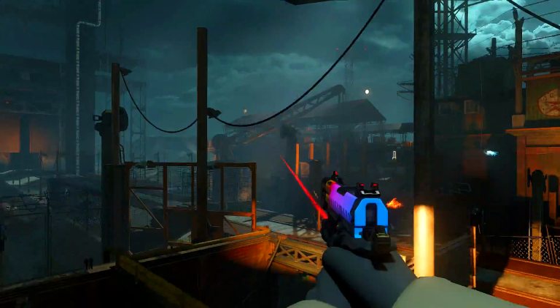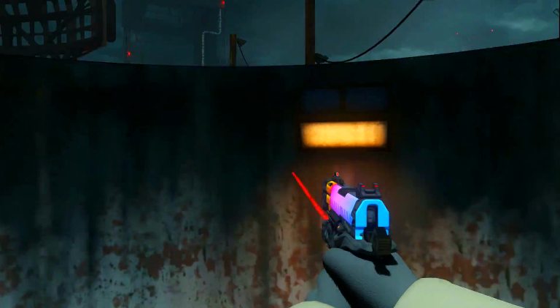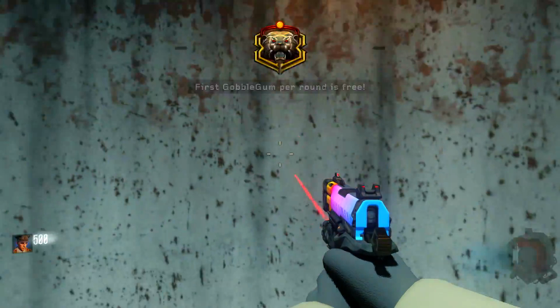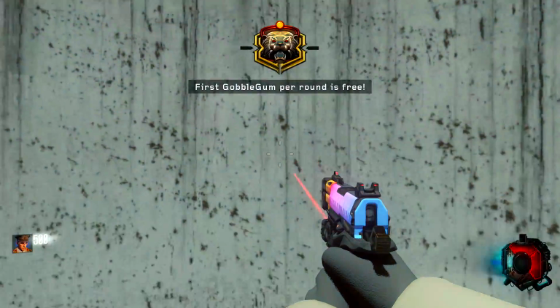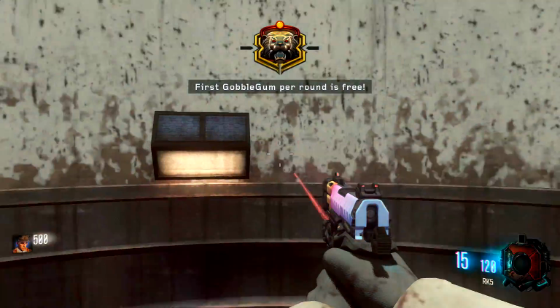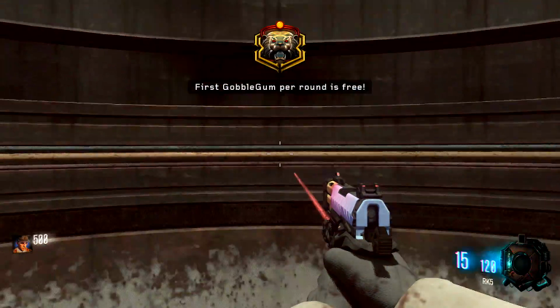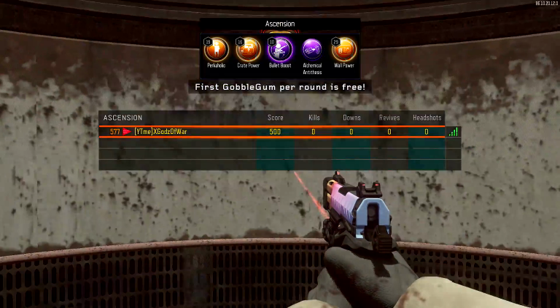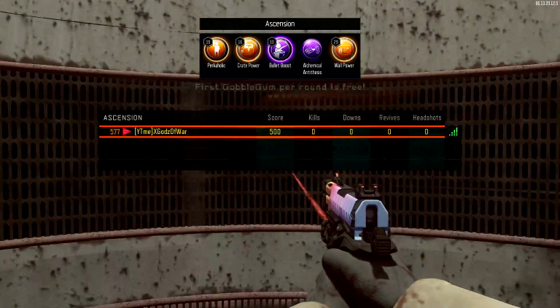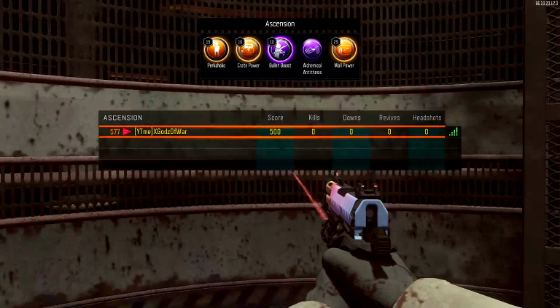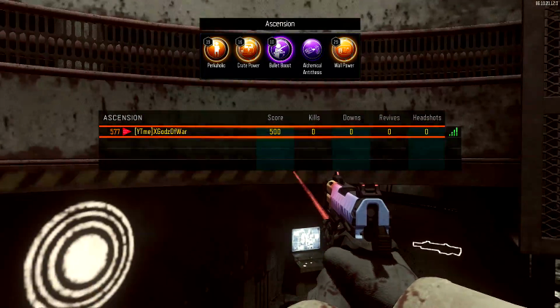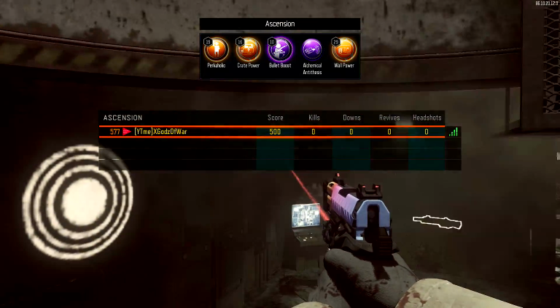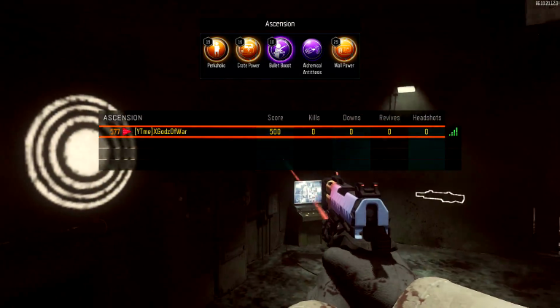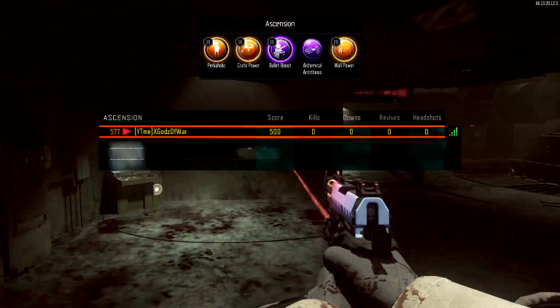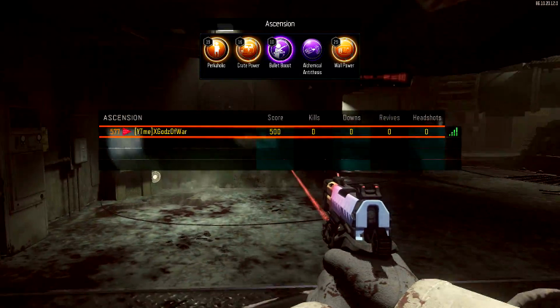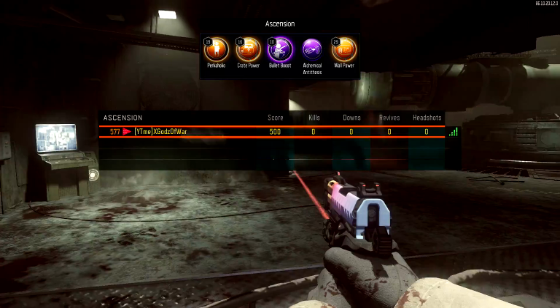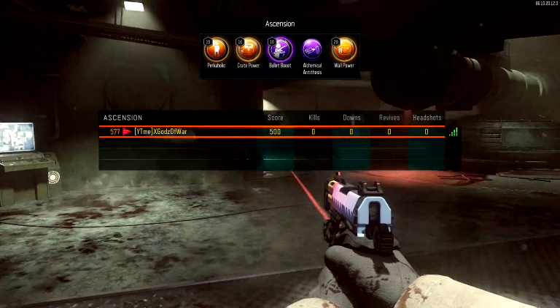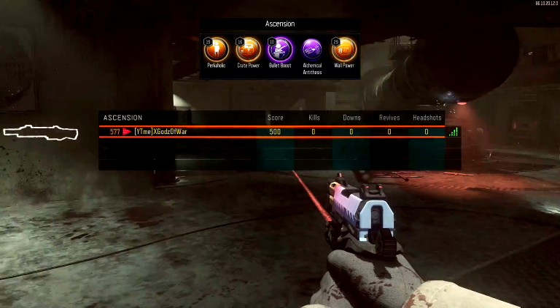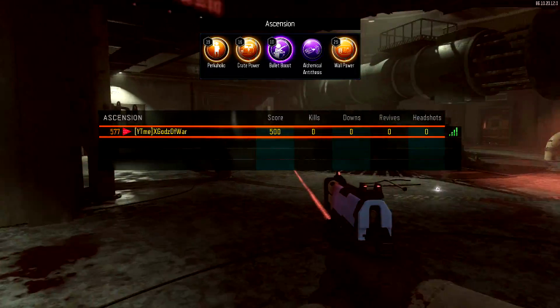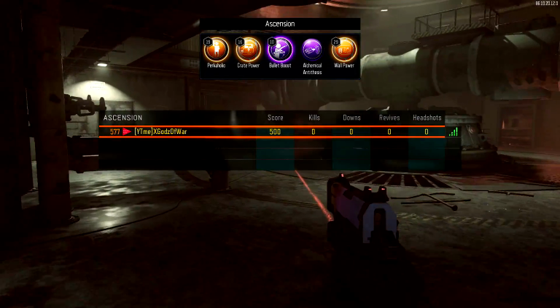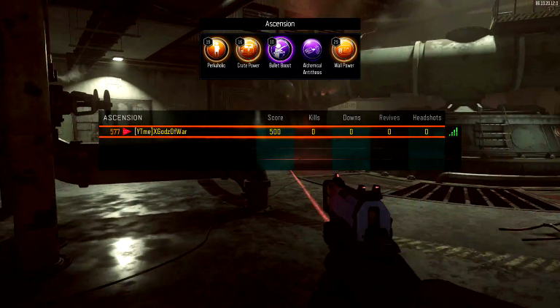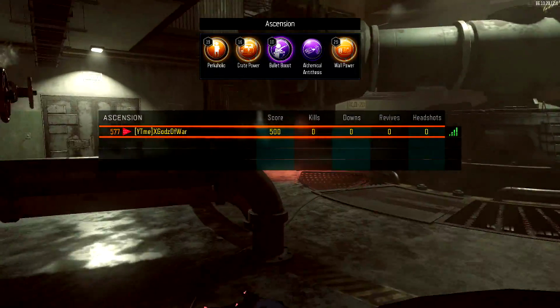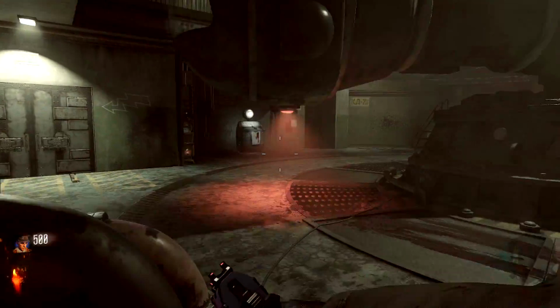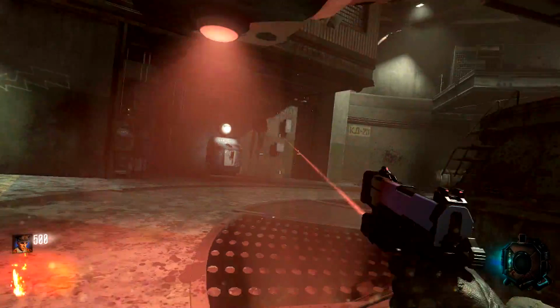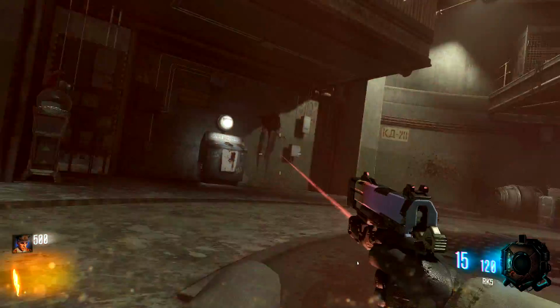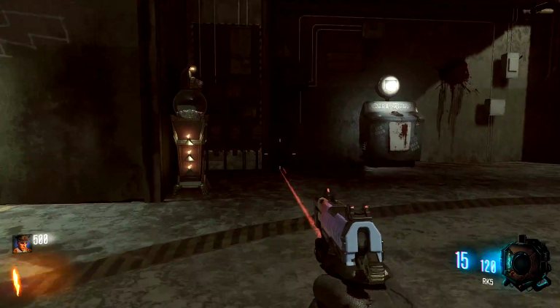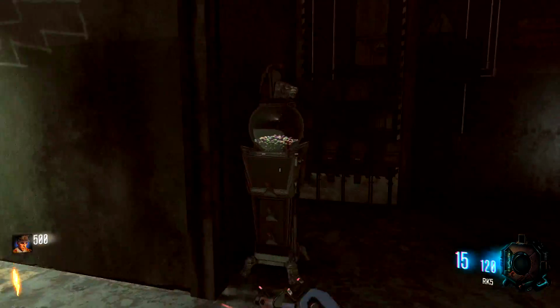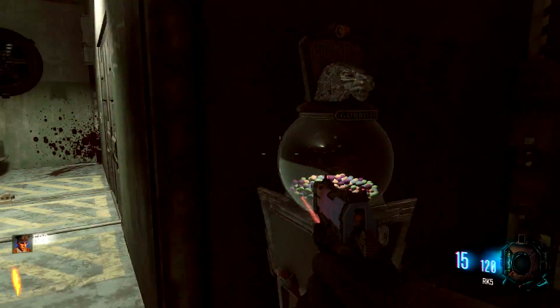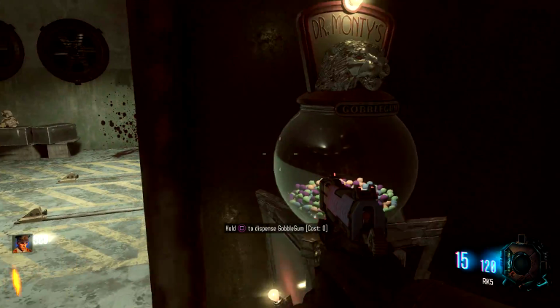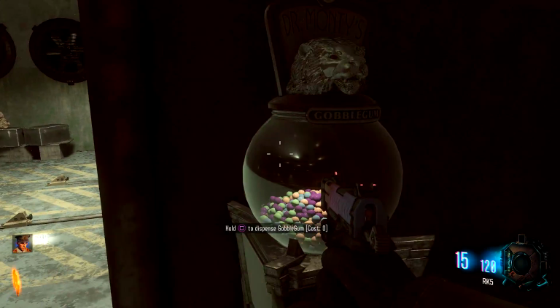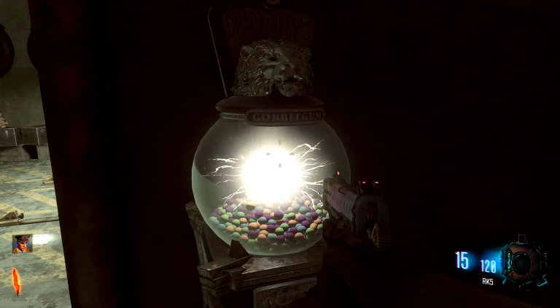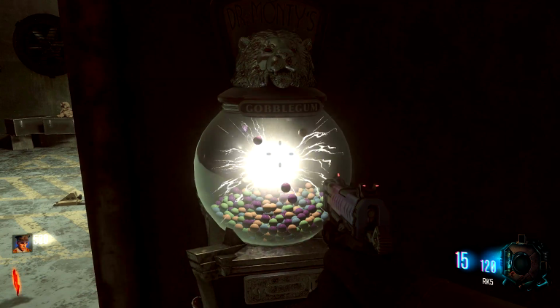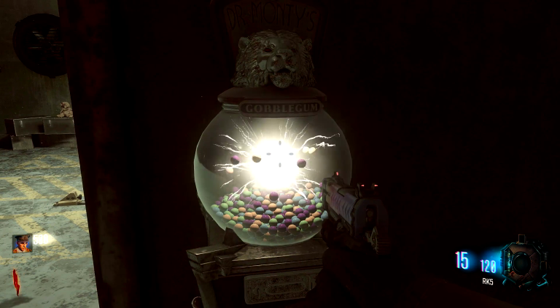Hey, what's going on guys? I'm God Zivor and today I'm going to show you a very easy round 100 Ascension strategy that also involves not spawning in the monkeys.